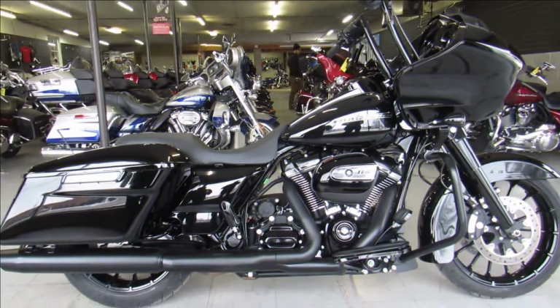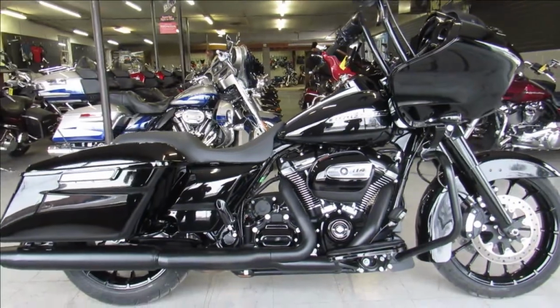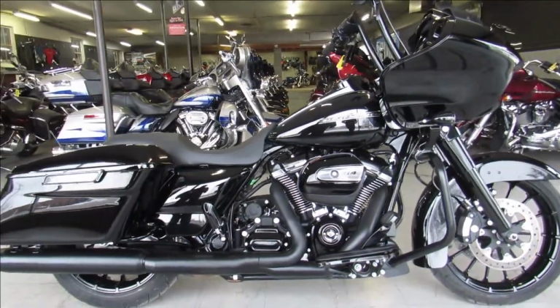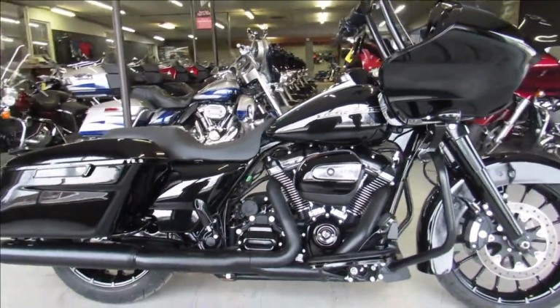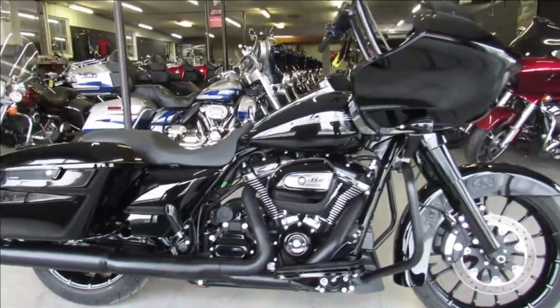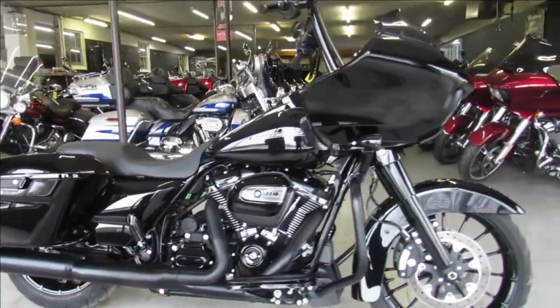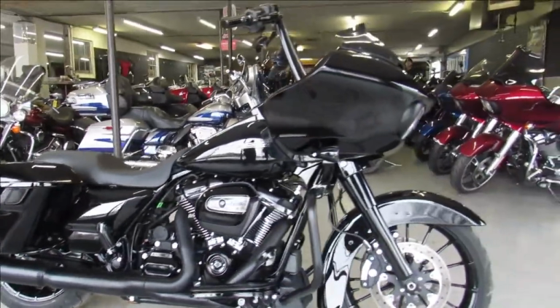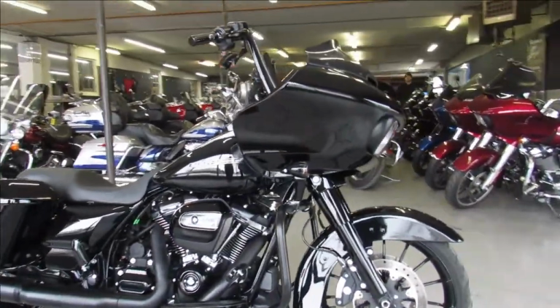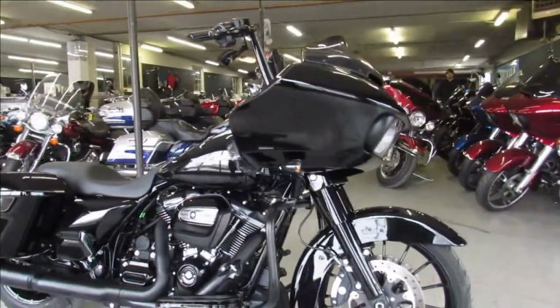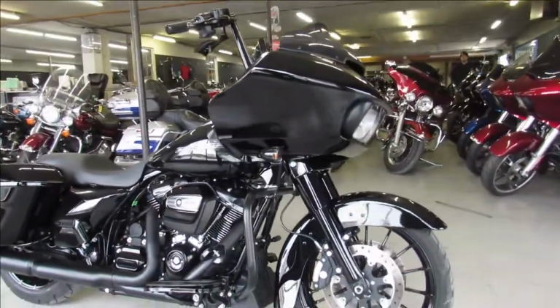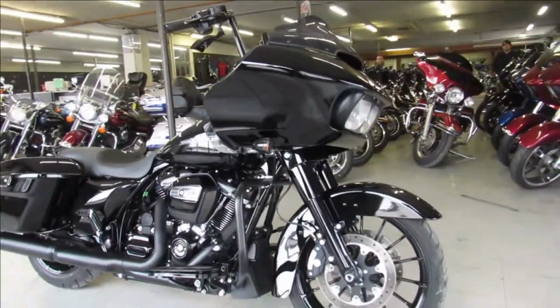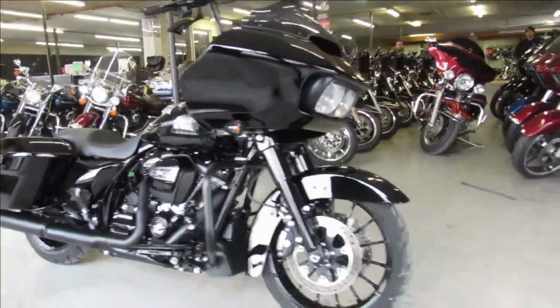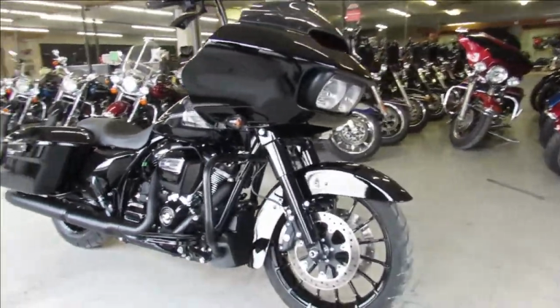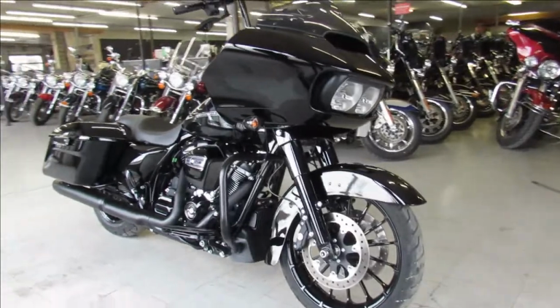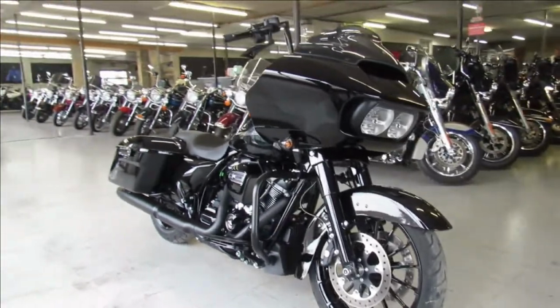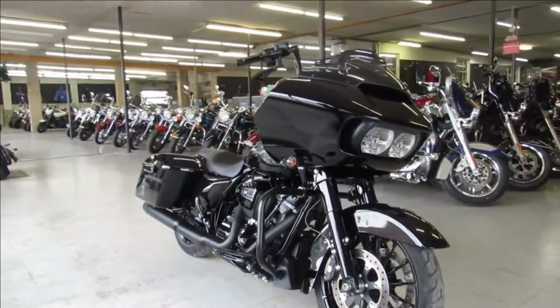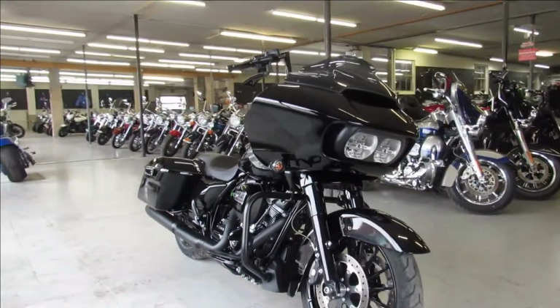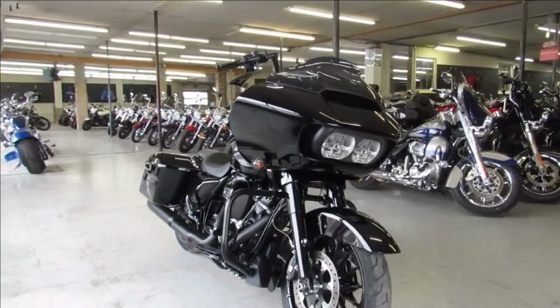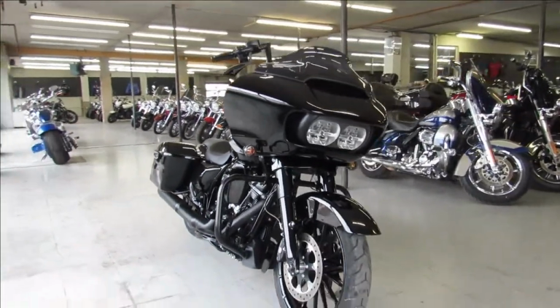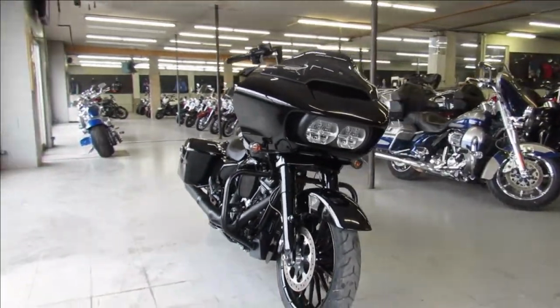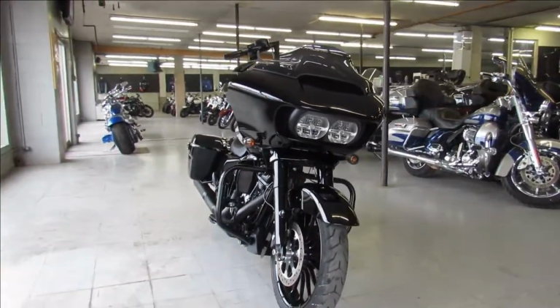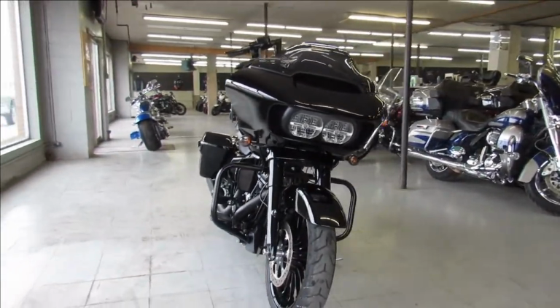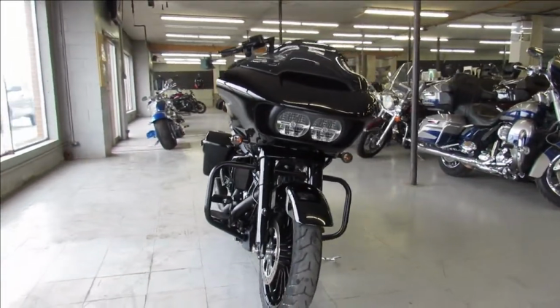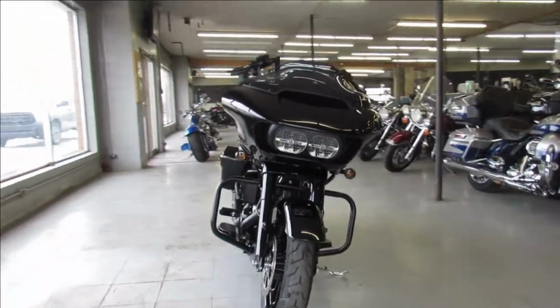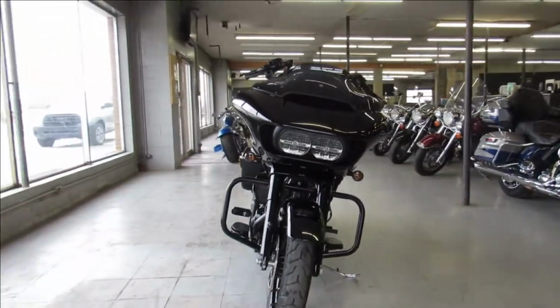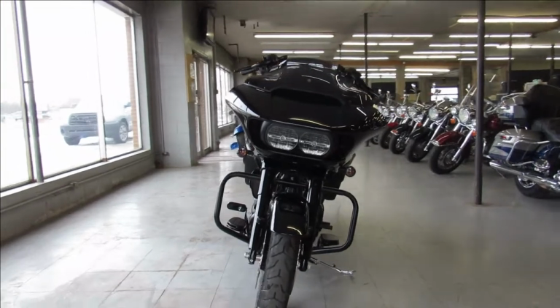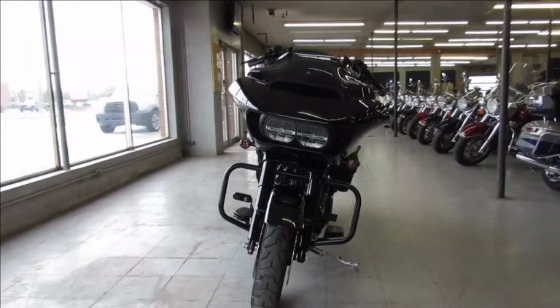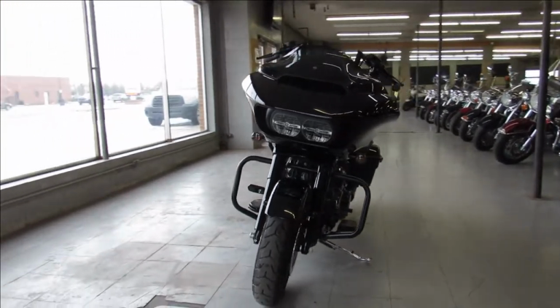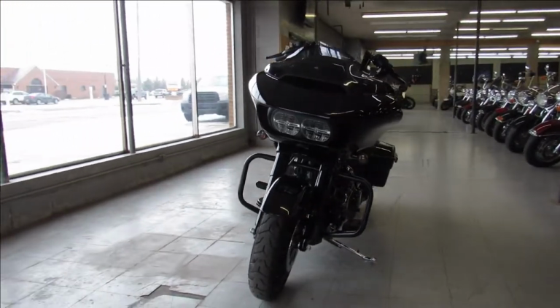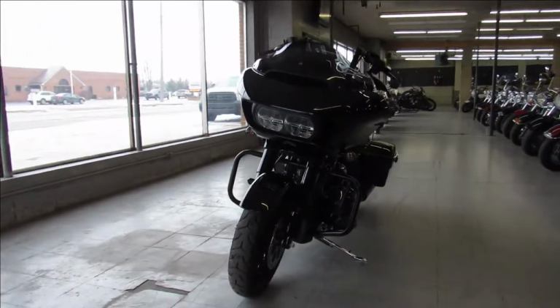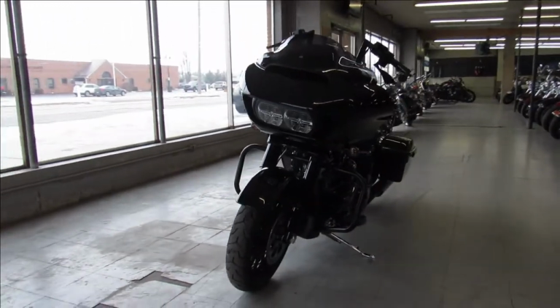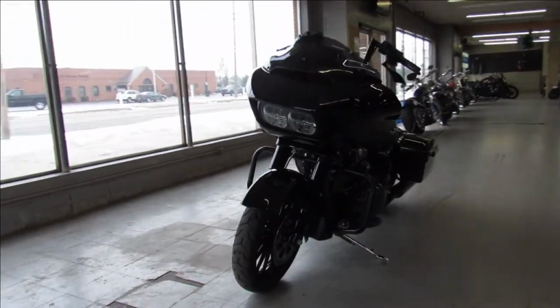Hey guys, ApprovalPowerSports.com here doing some videos on some bikes we just got in. This one here is a 2019 Road Glide Special, only got 4,713 miles on it. You guys heard it right — 4,713 miles. Save big money from a new one.